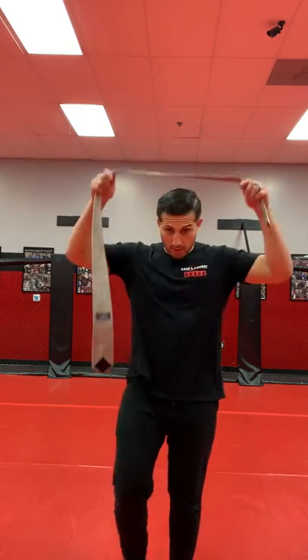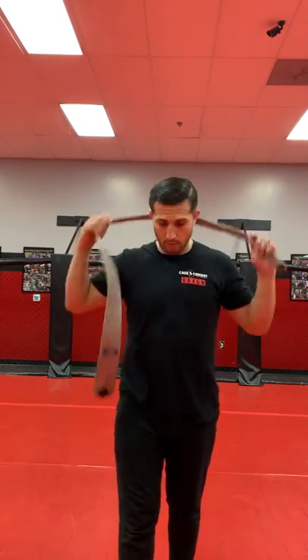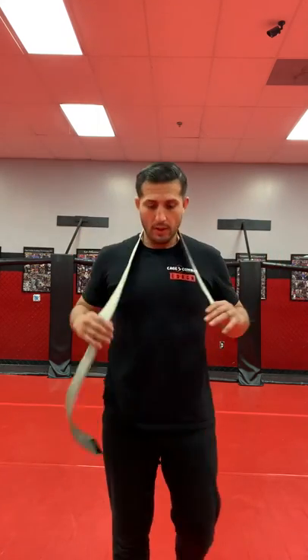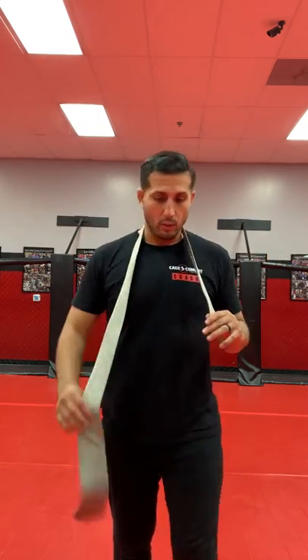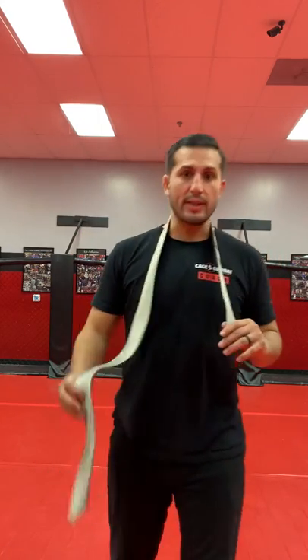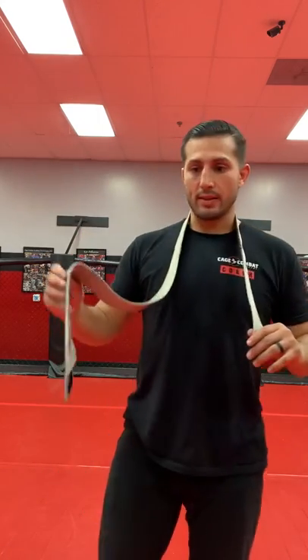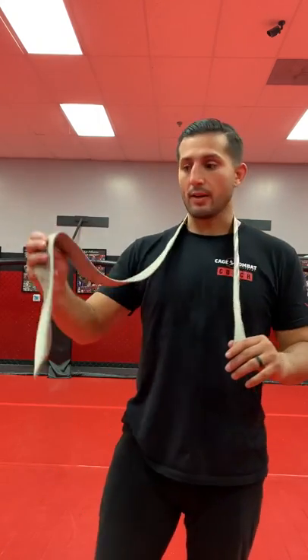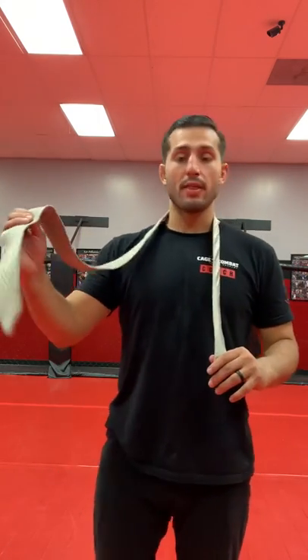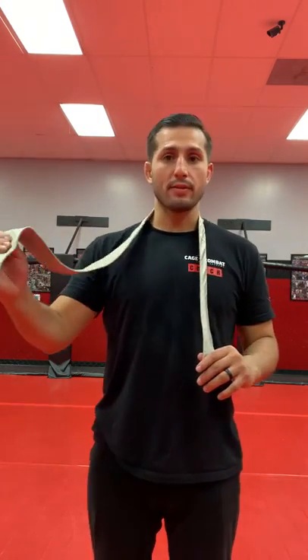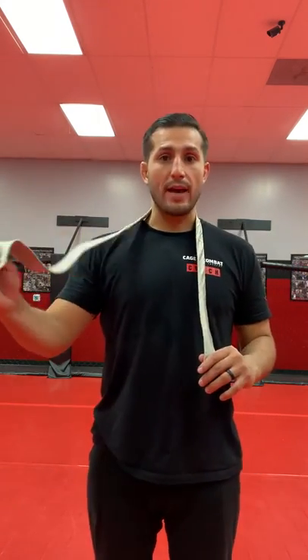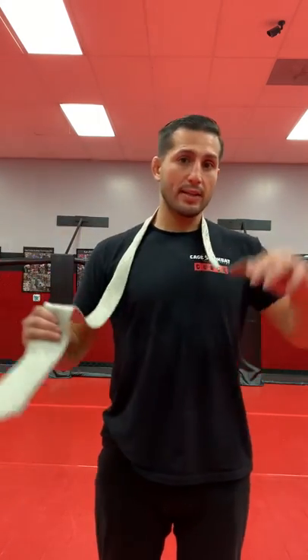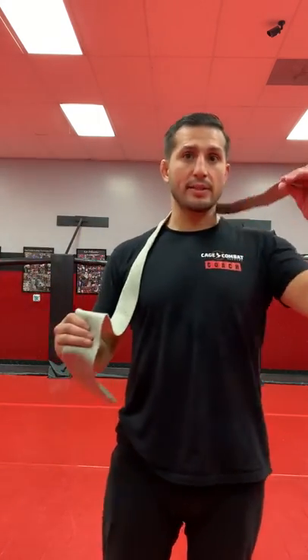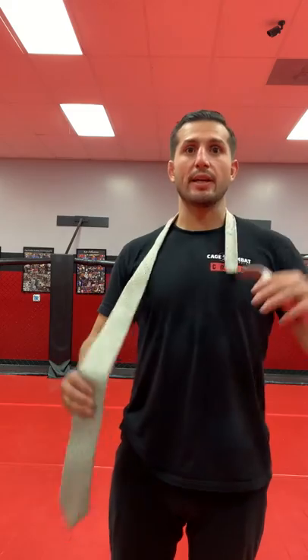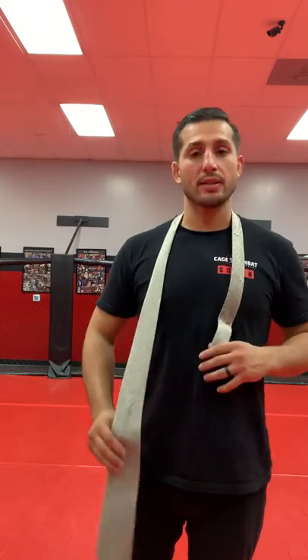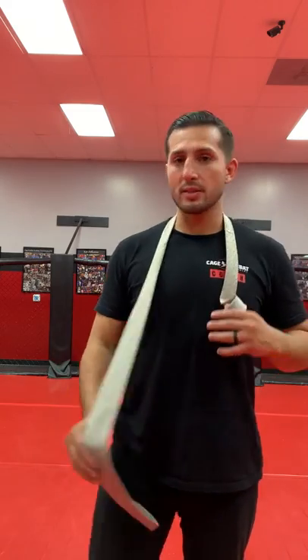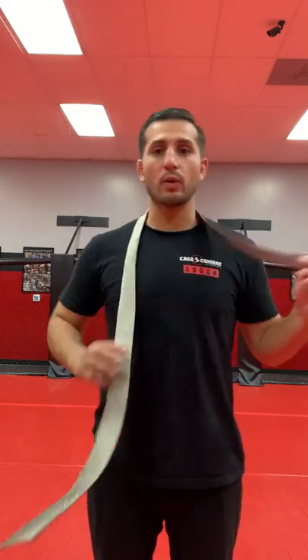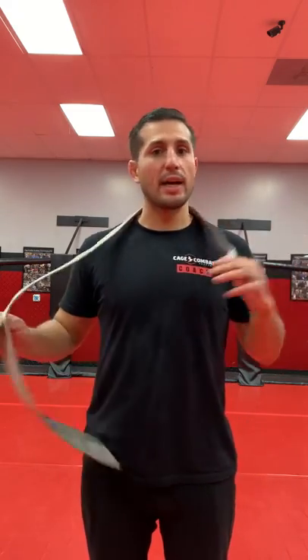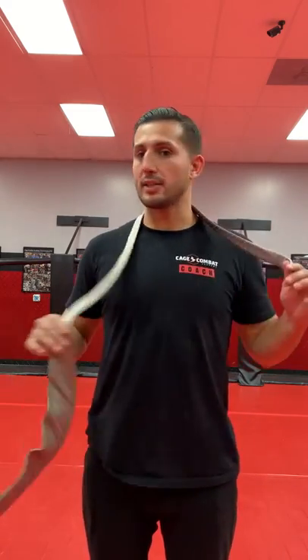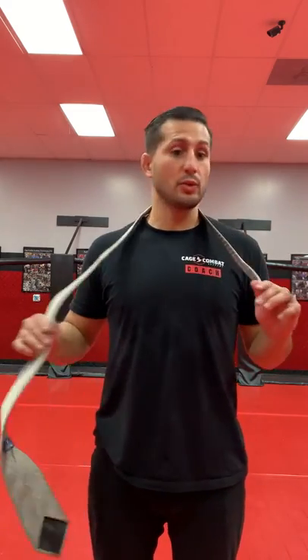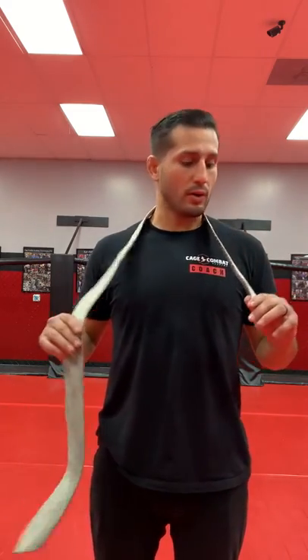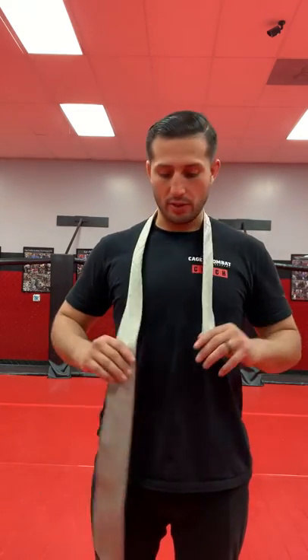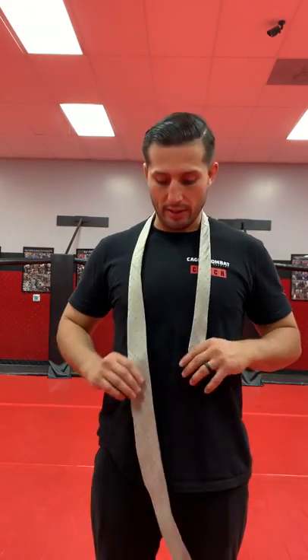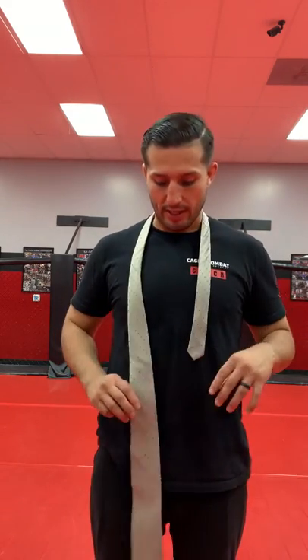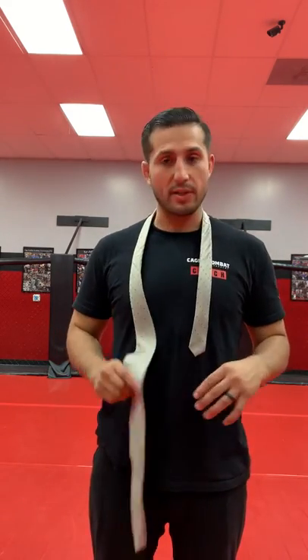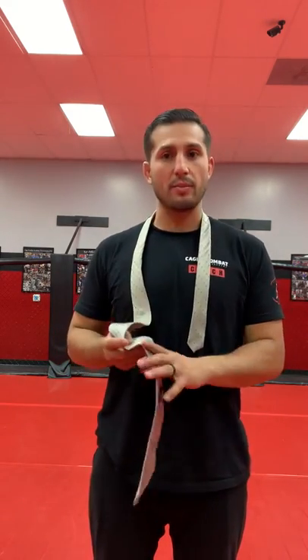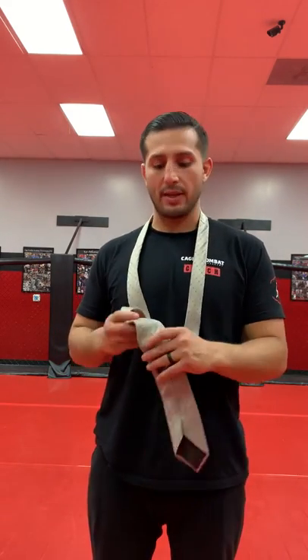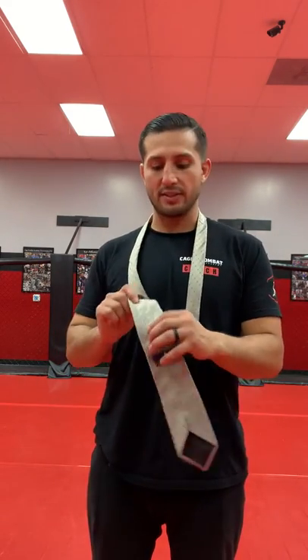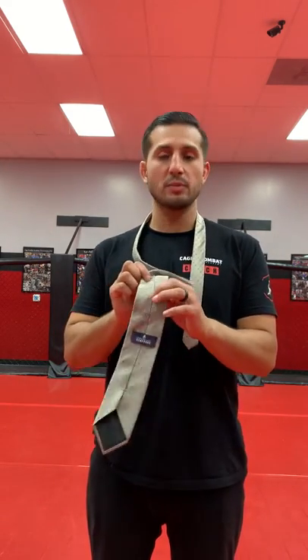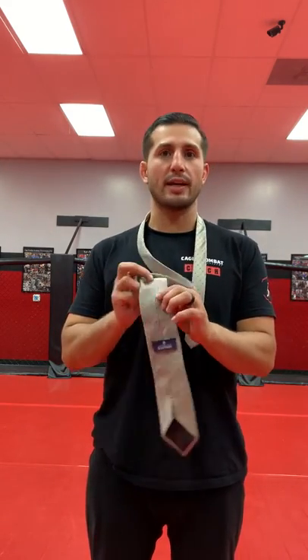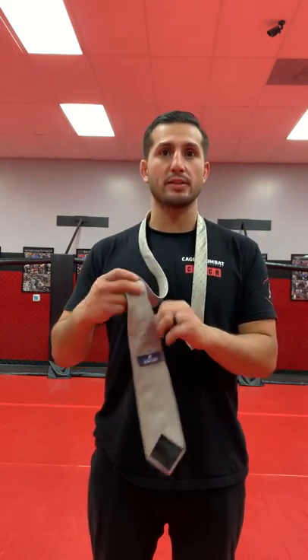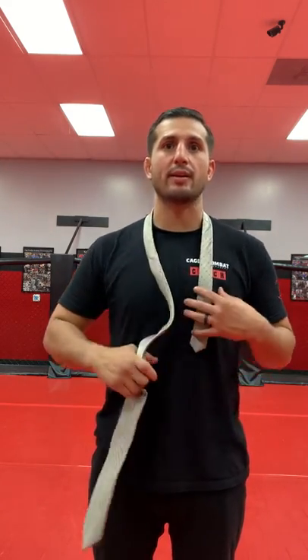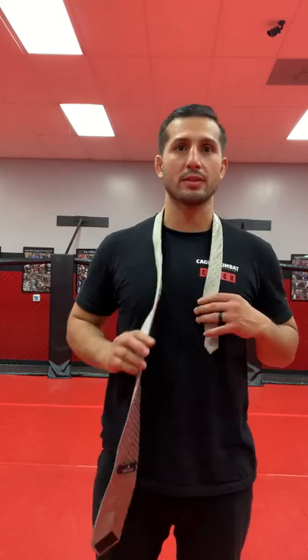So we're going to take the fat end and the skinny end. It doesn't matter which side you start on — you can start on either side — but it does matter that the seam side is down.